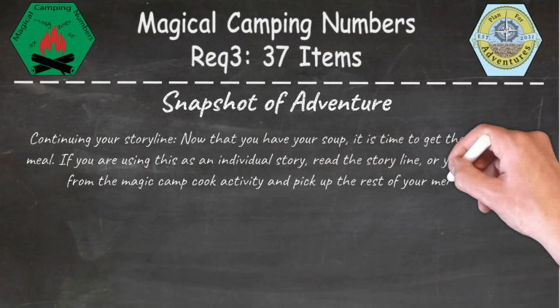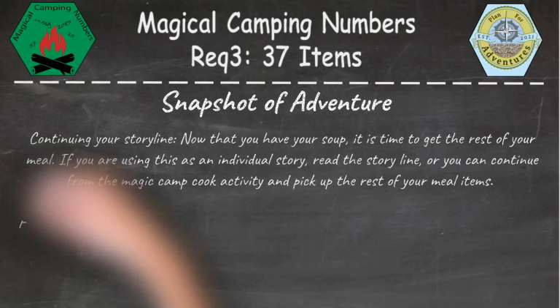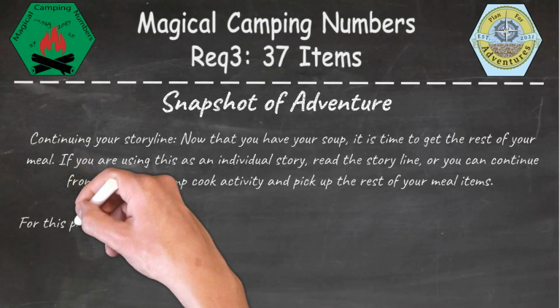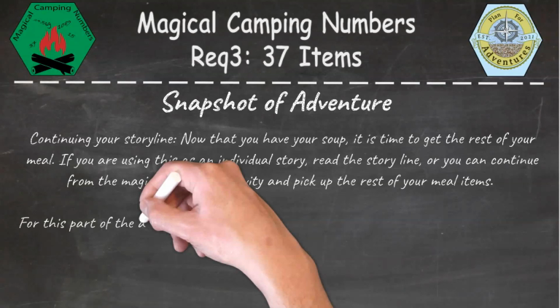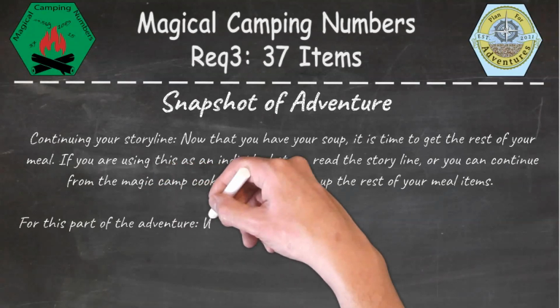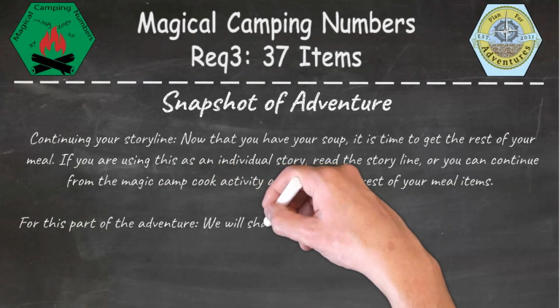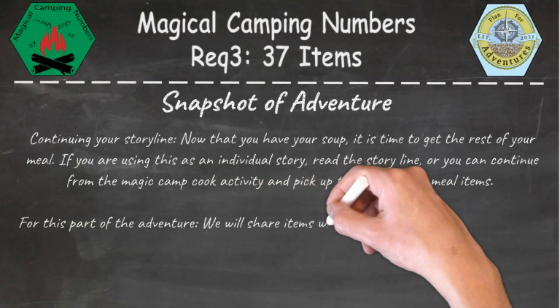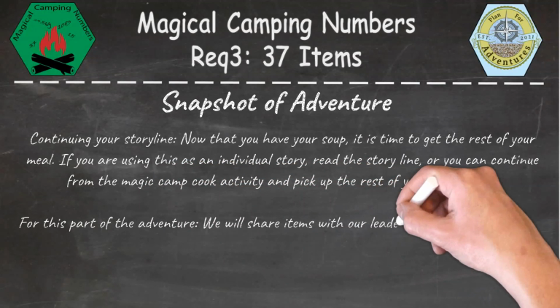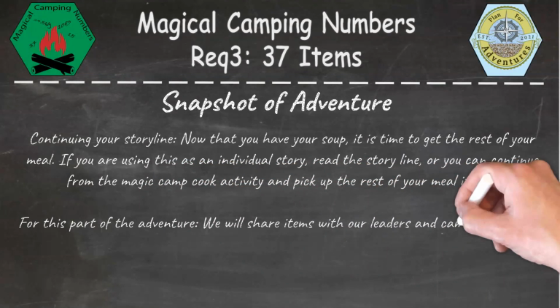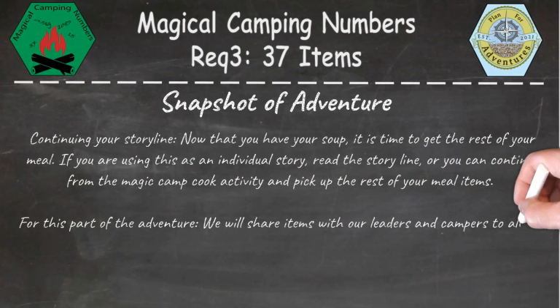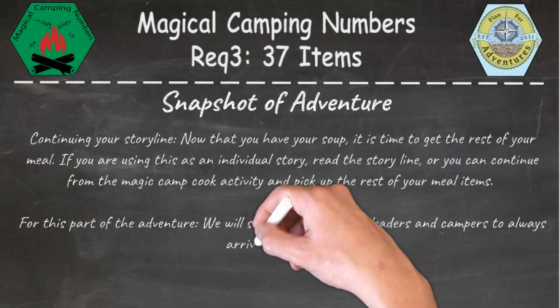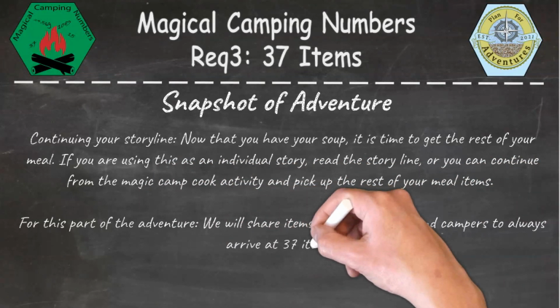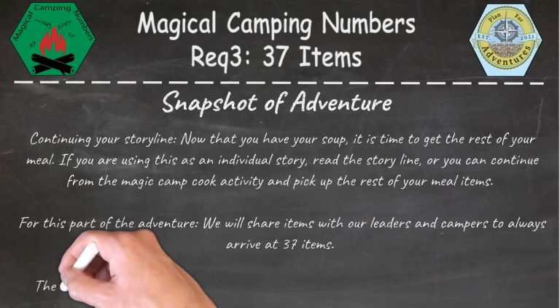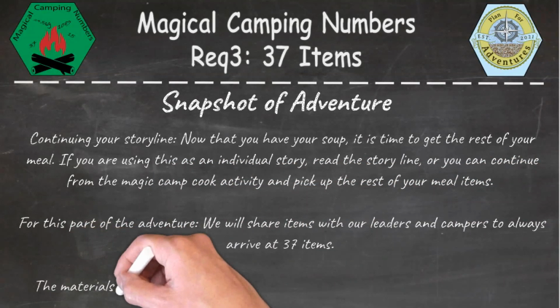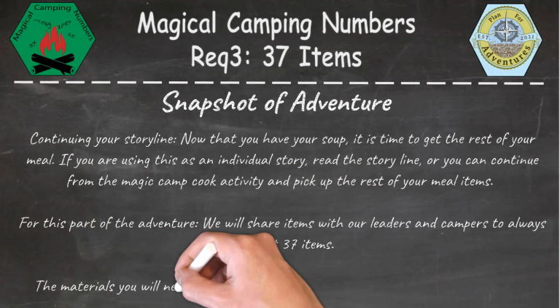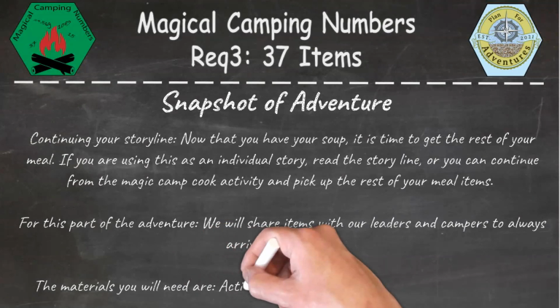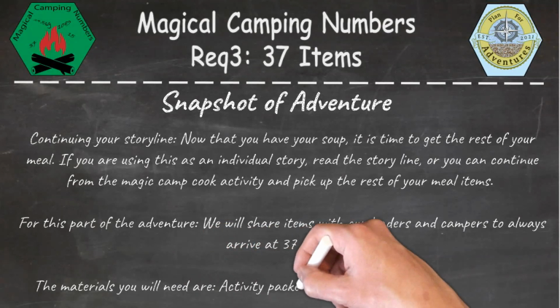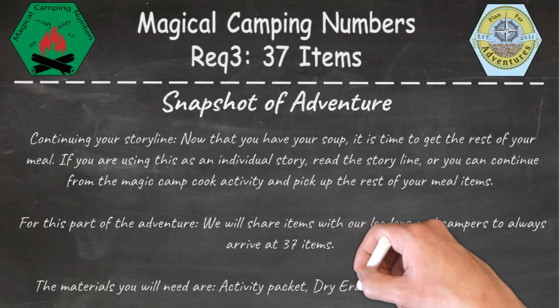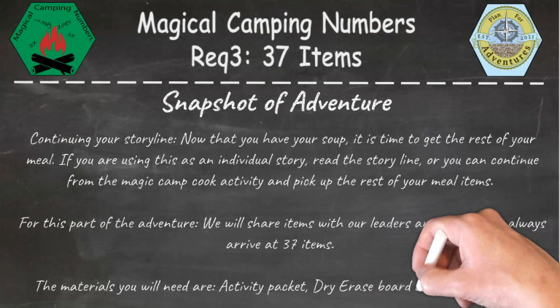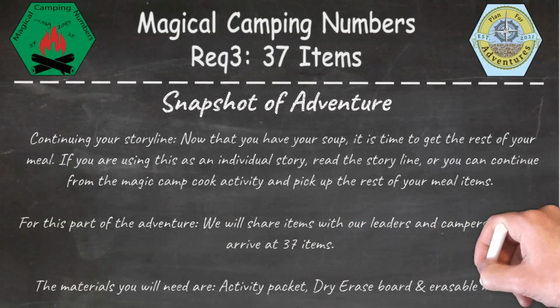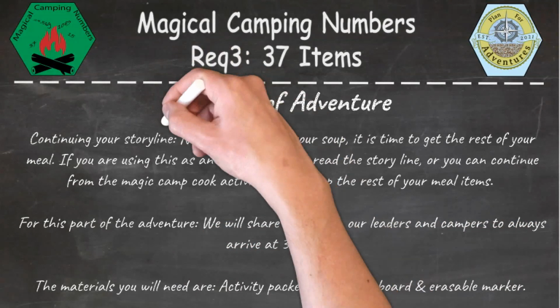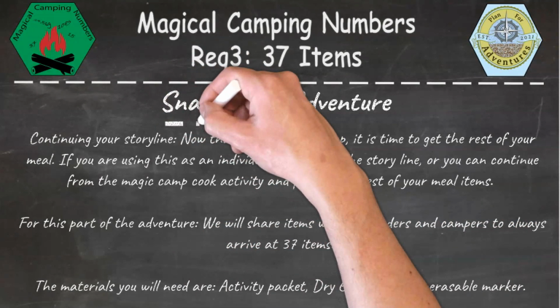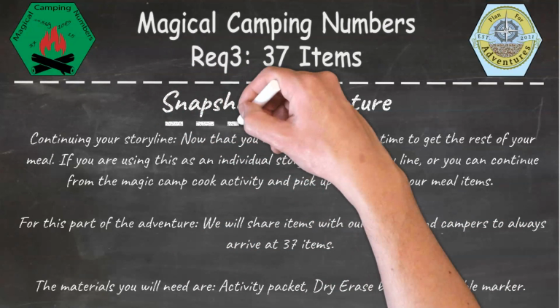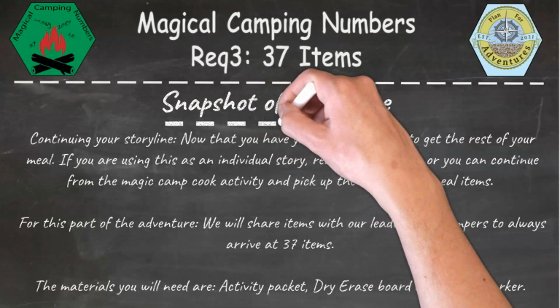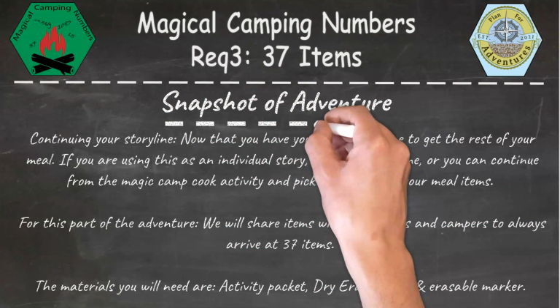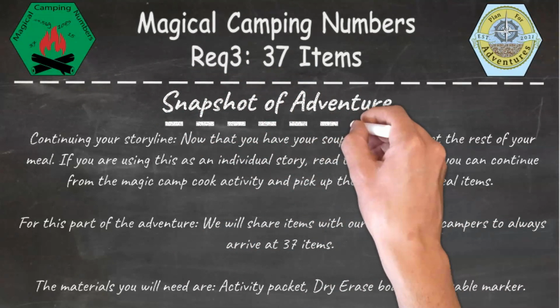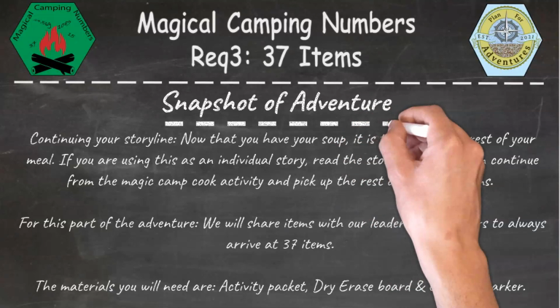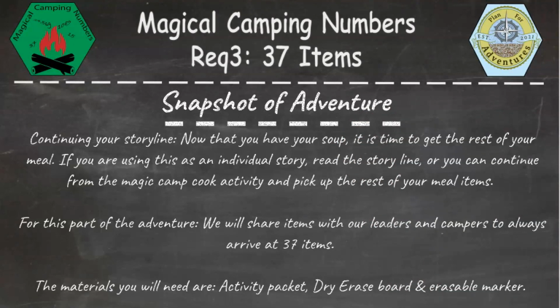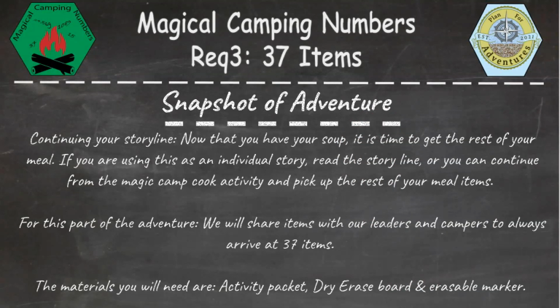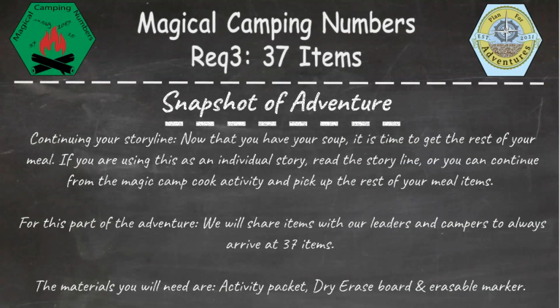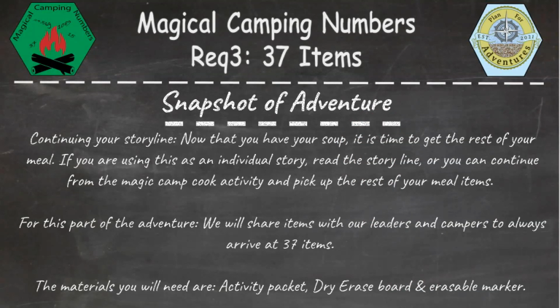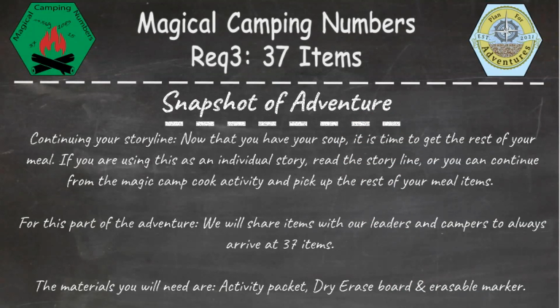For this part of the adventure, we'll share items with our leaders and campers to always arrive at the number of 37 items. The materials that you'll need are your activity packet, the dry erase board, and erasable markers.